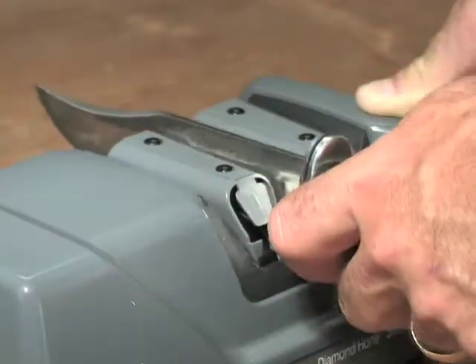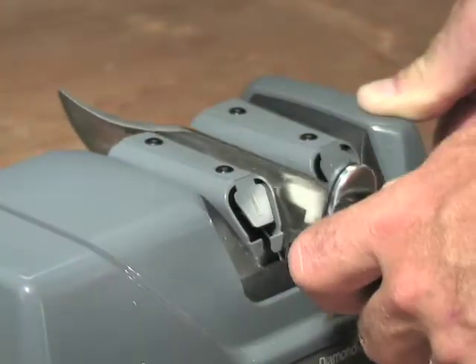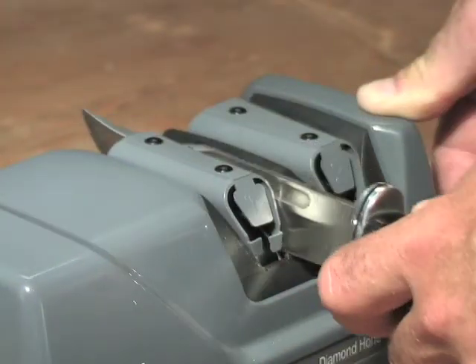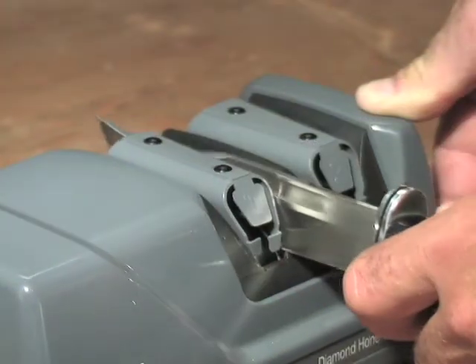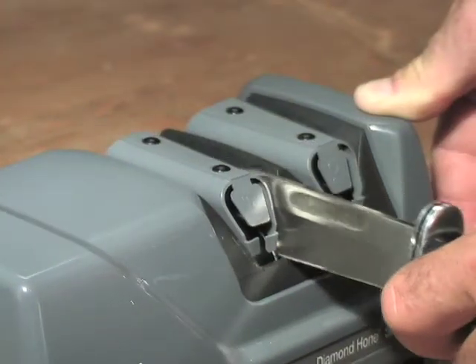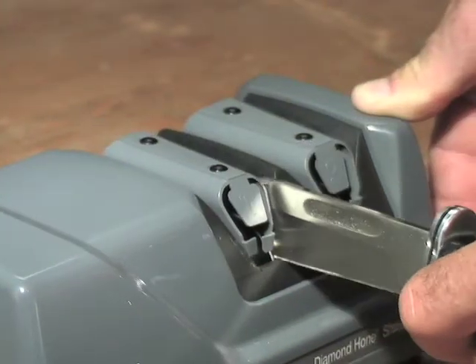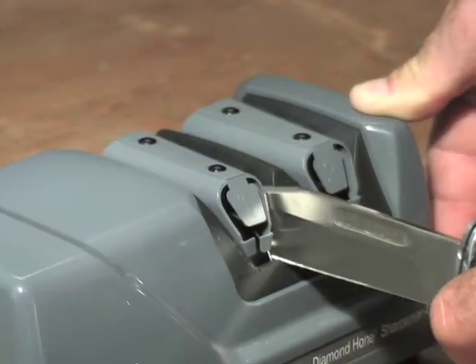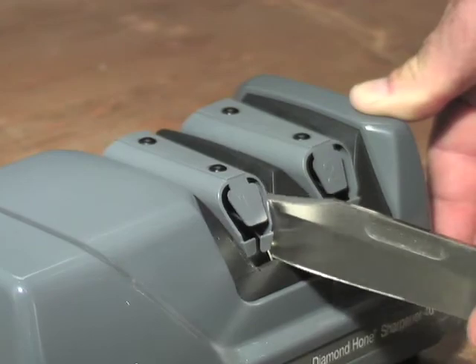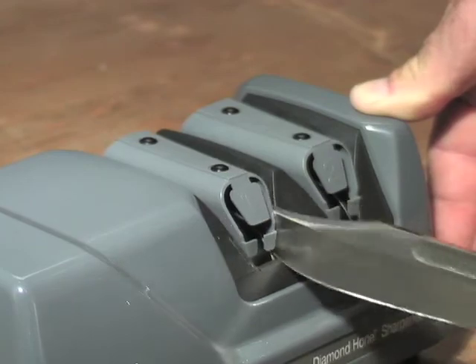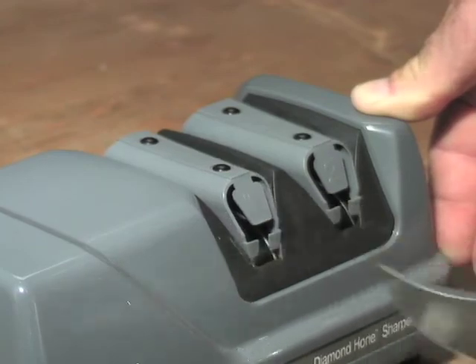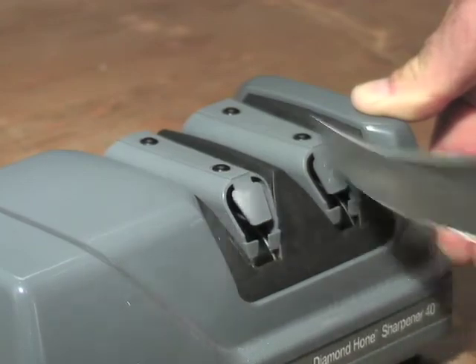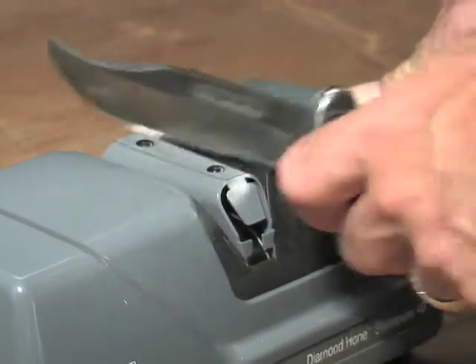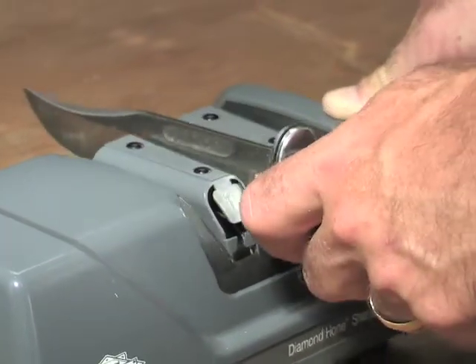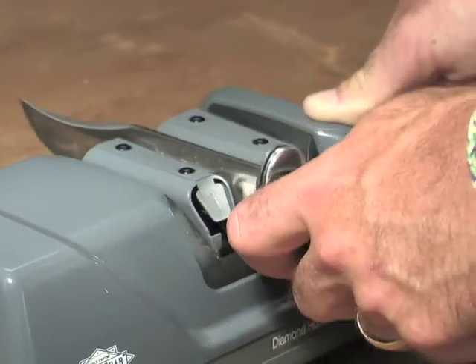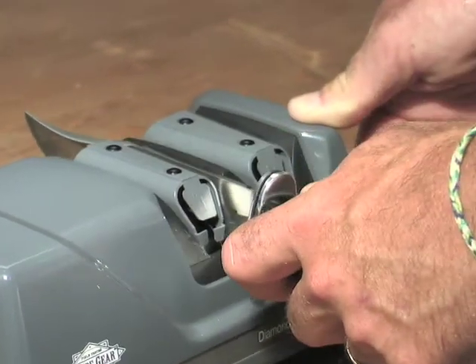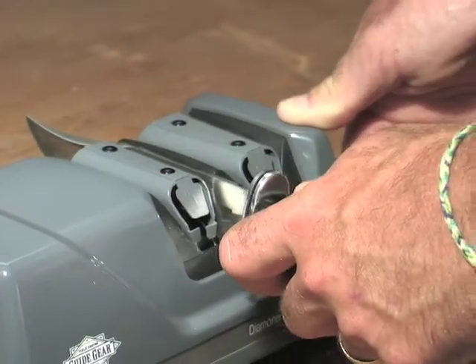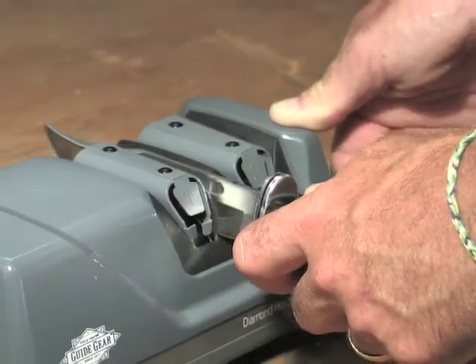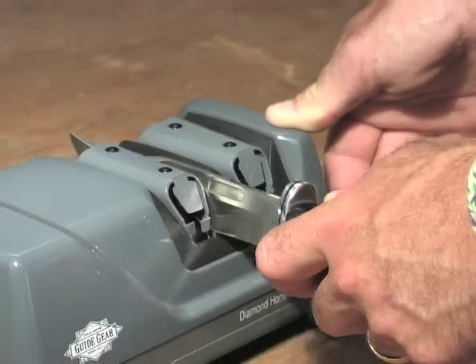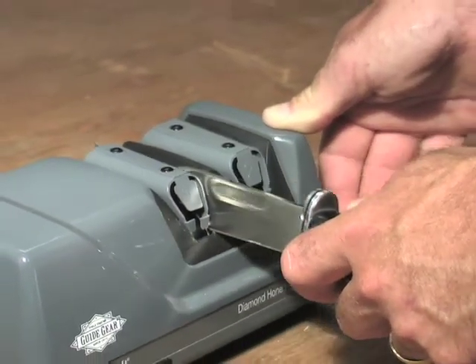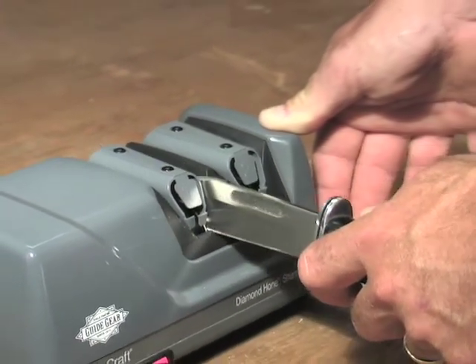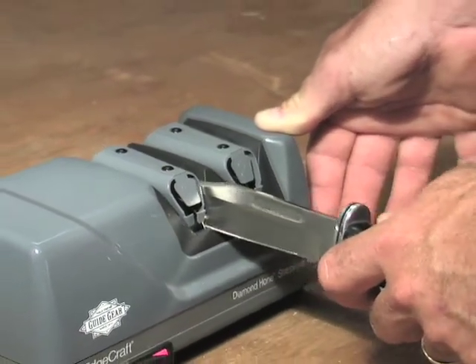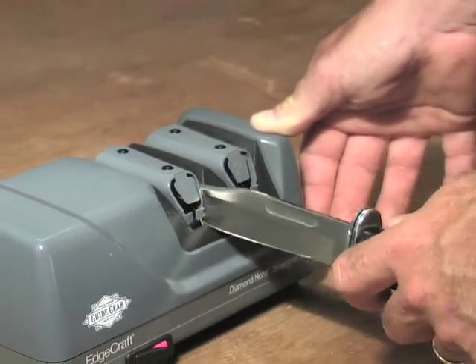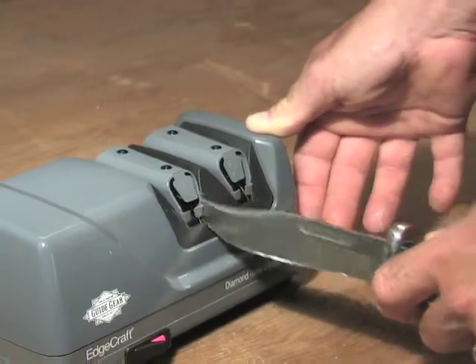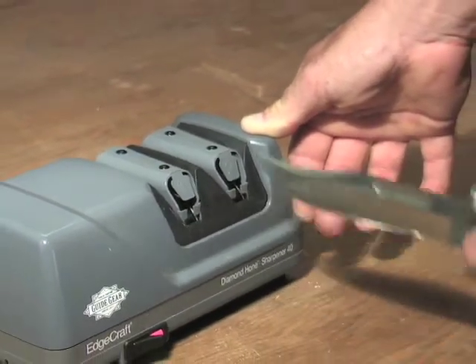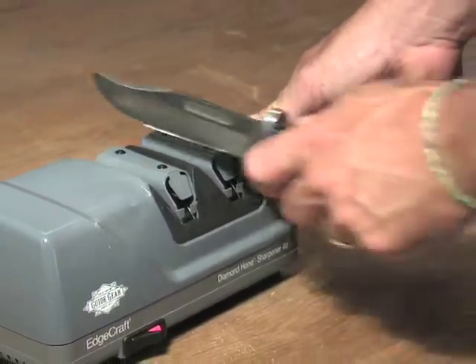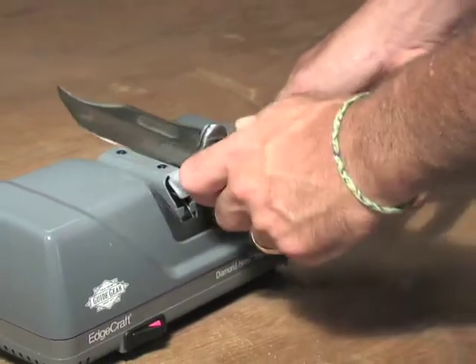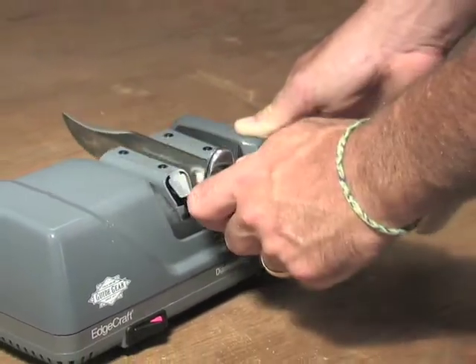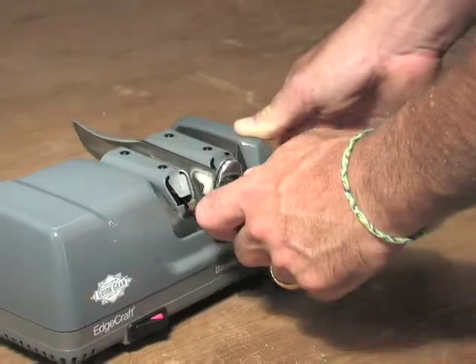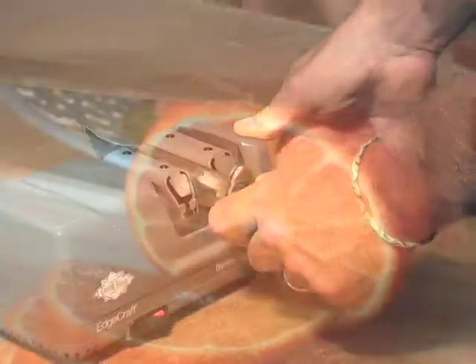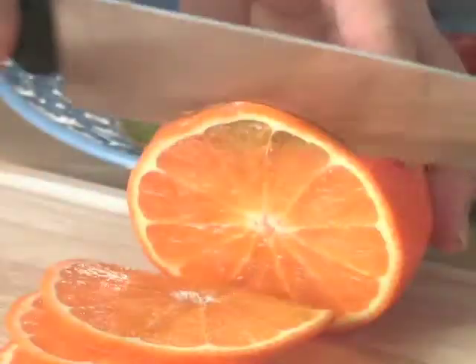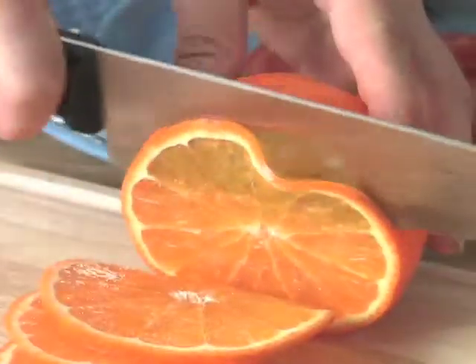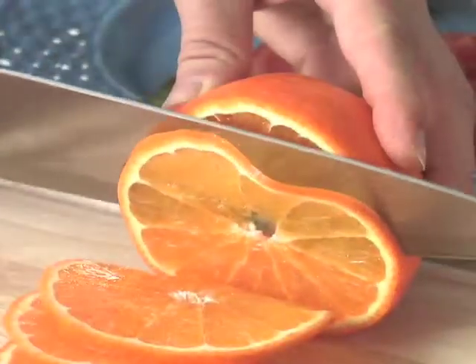This quiet, compact sharpener works with kitchen and sporting knives, both straight edge and serrated. It's safe and a great value.